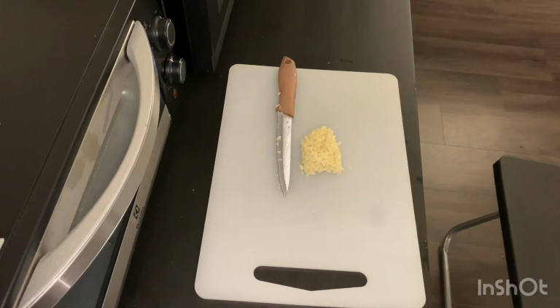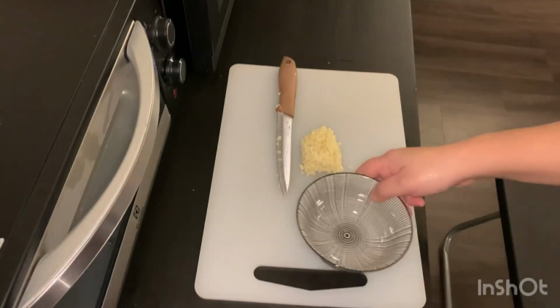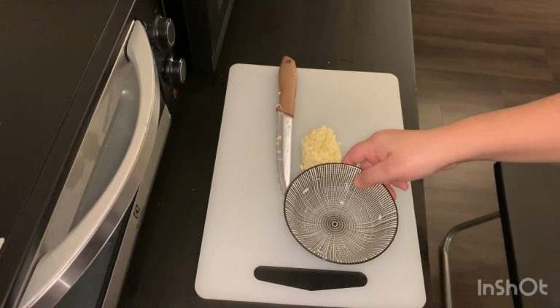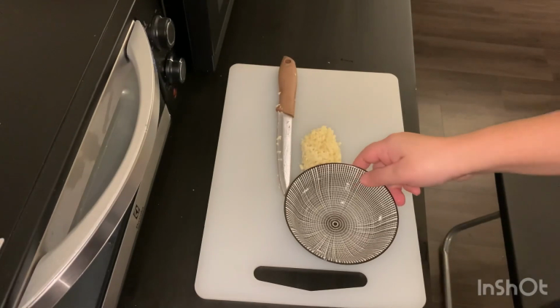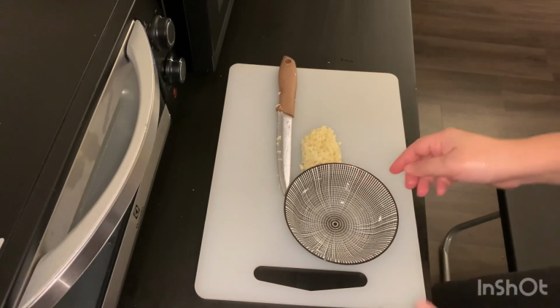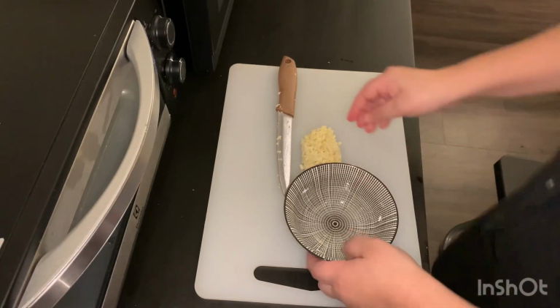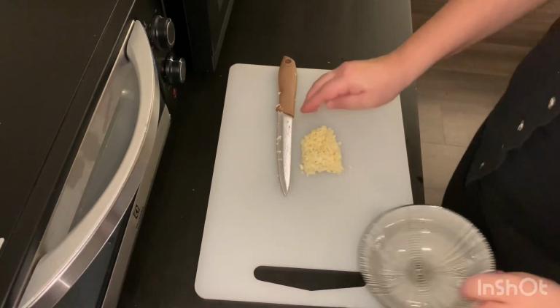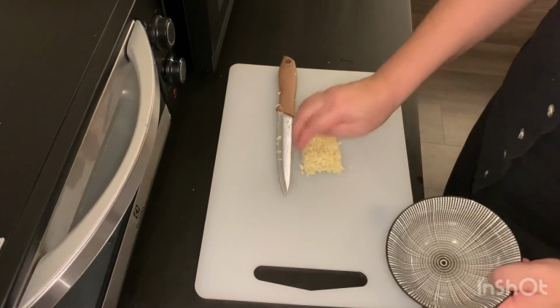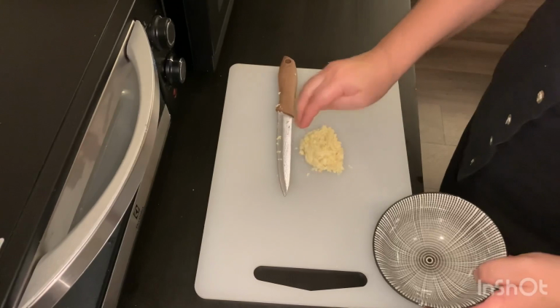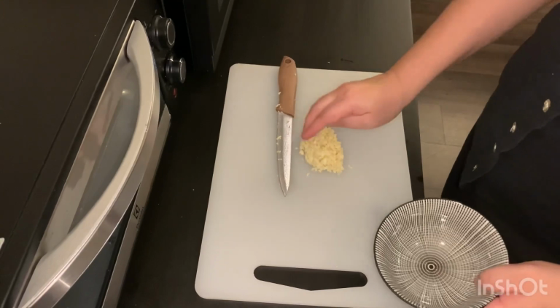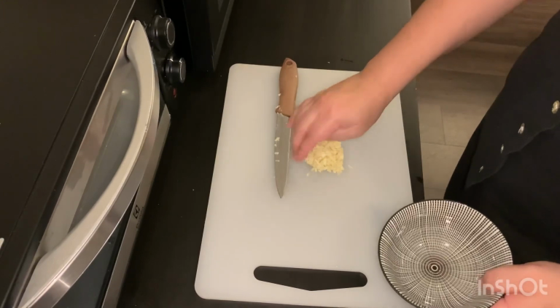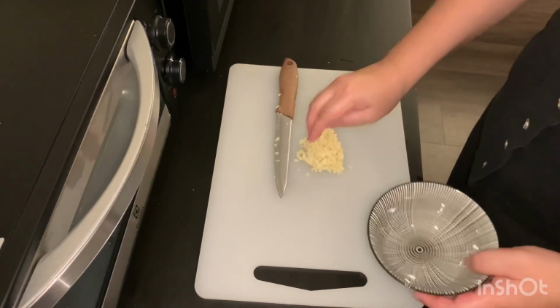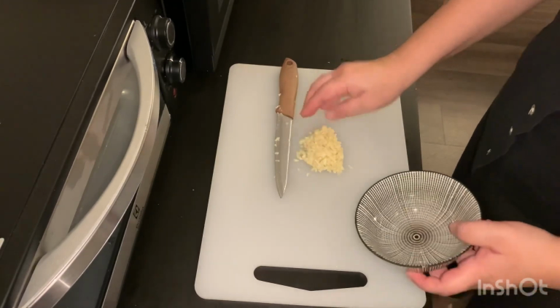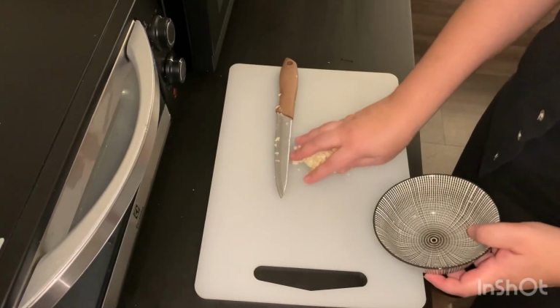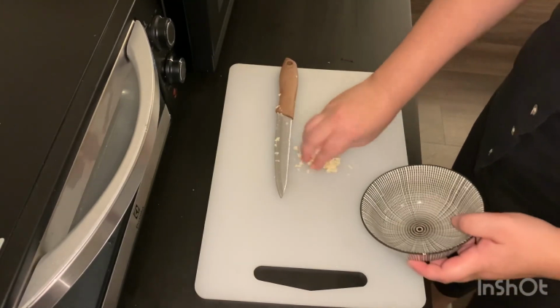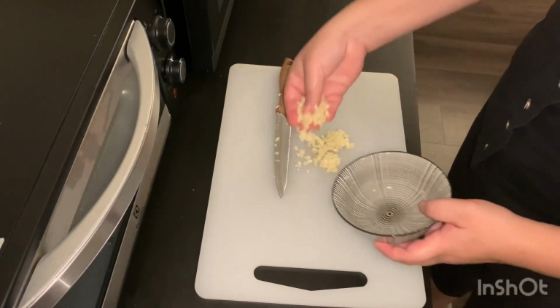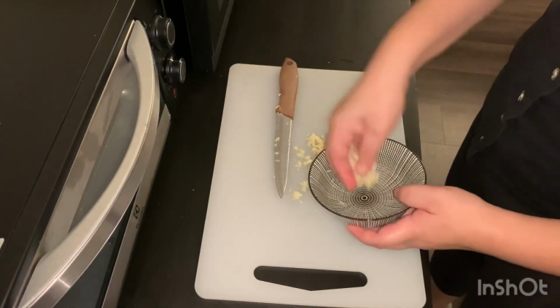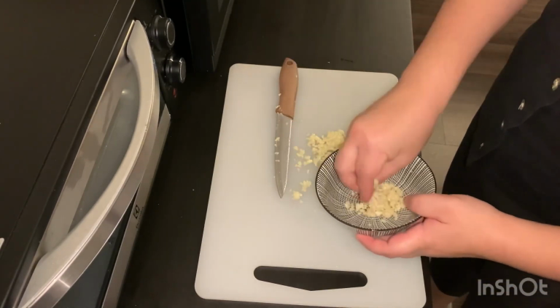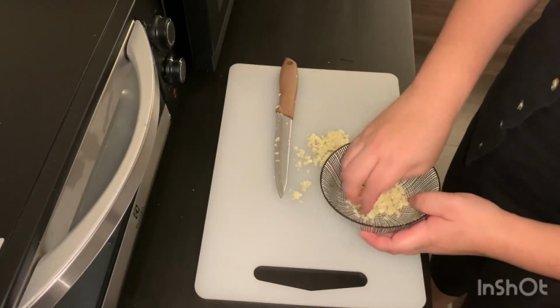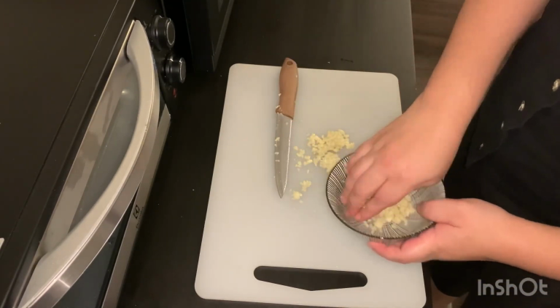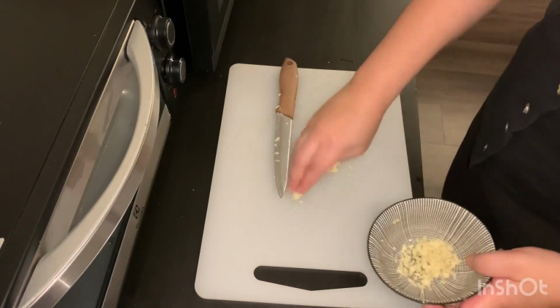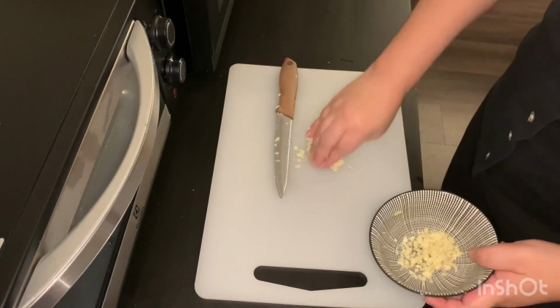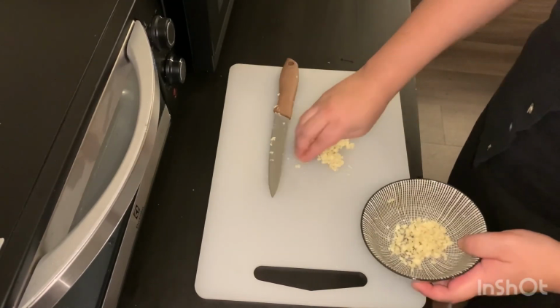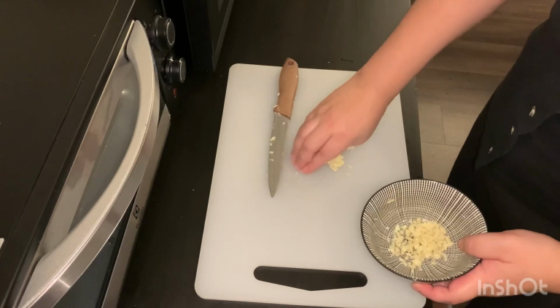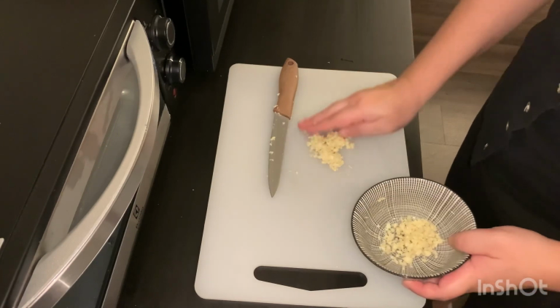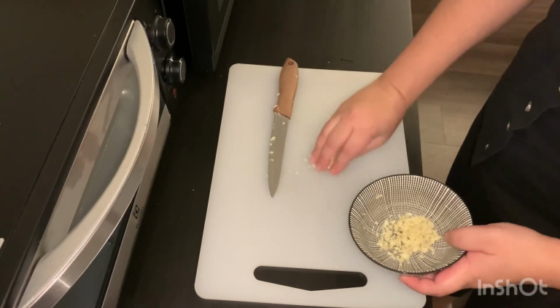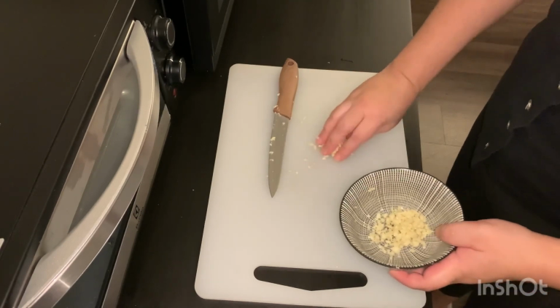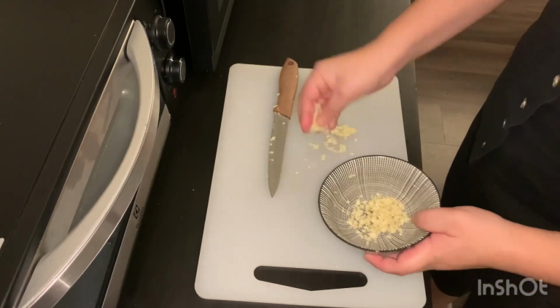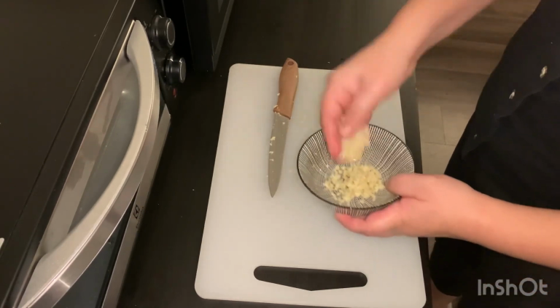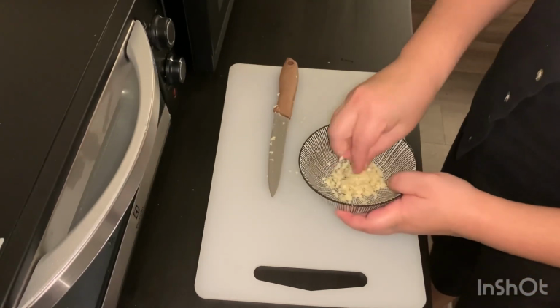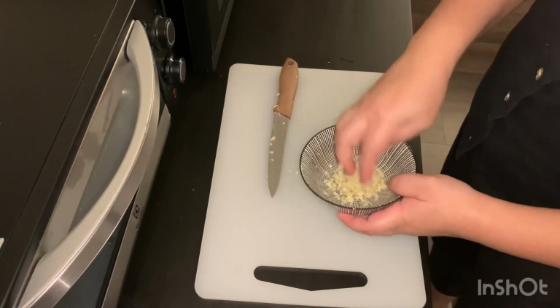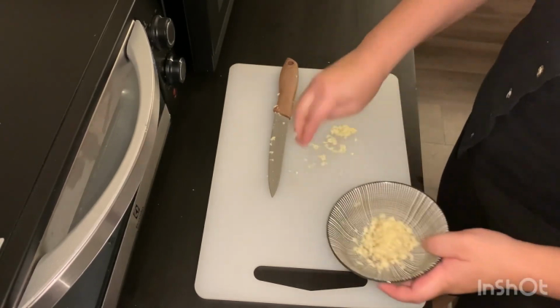I'm going to put the chopped garlic into the bowl.